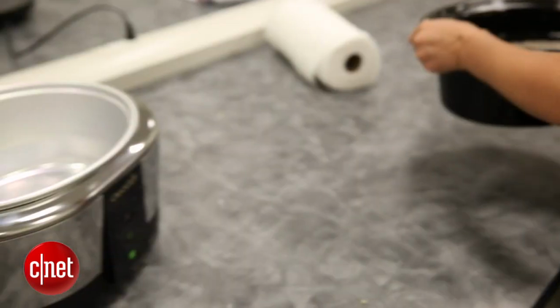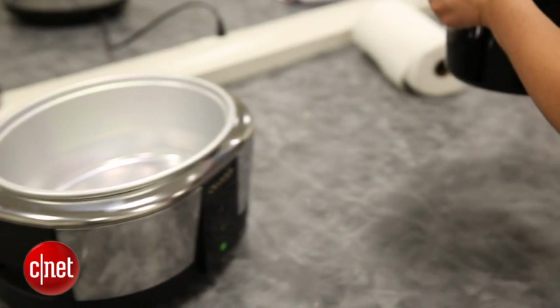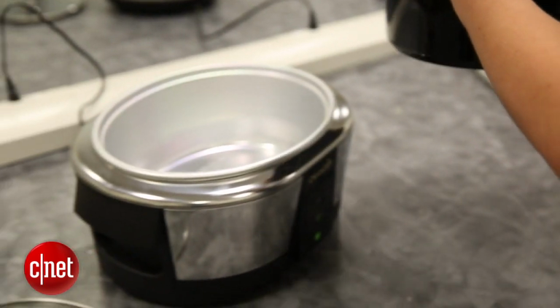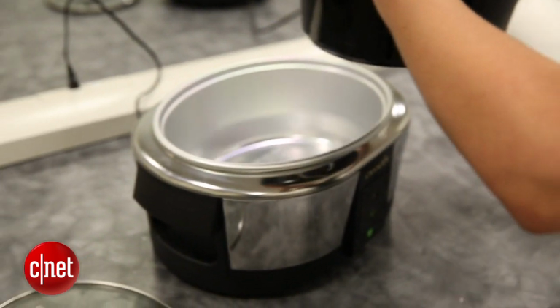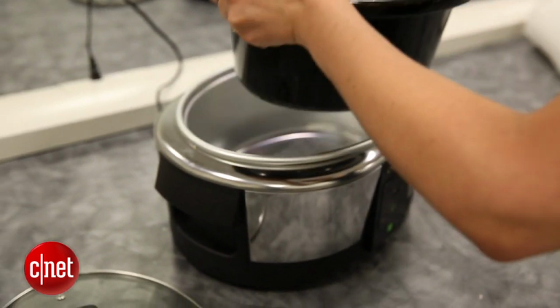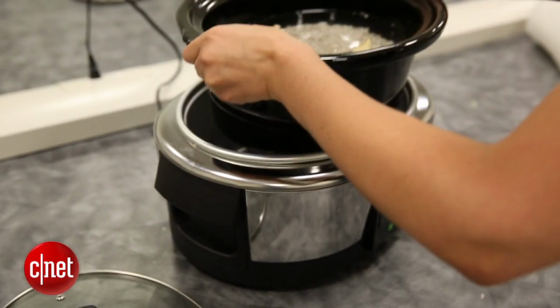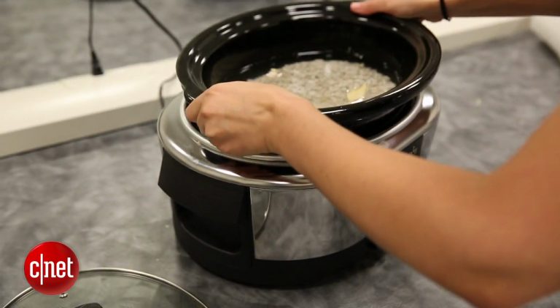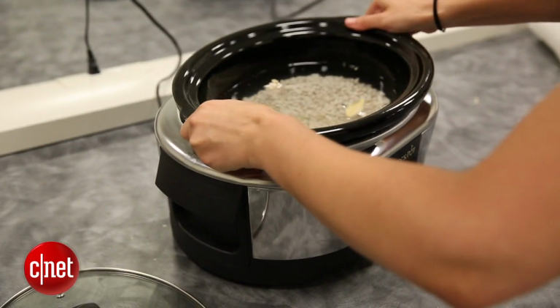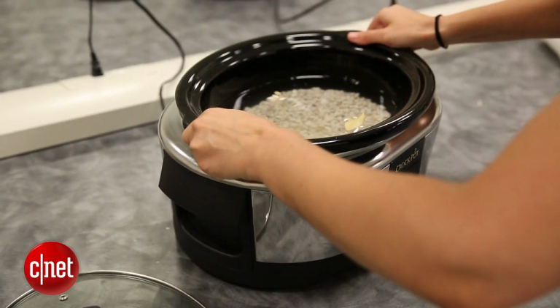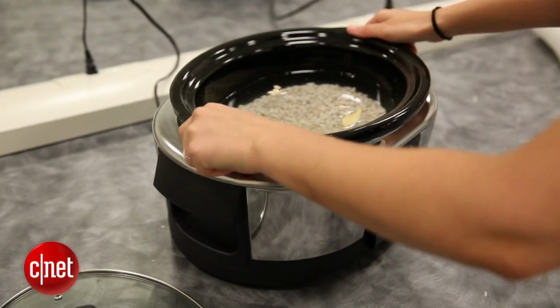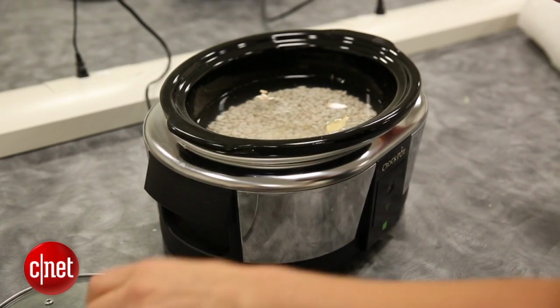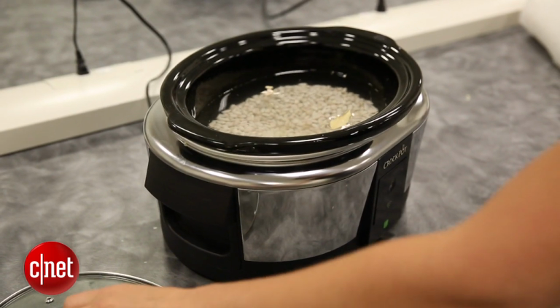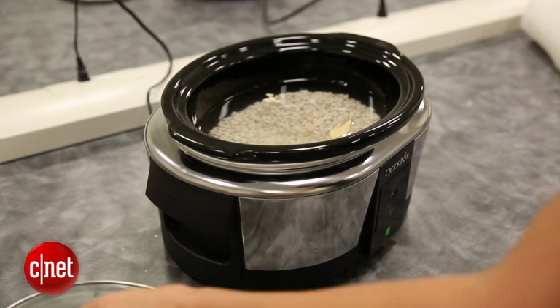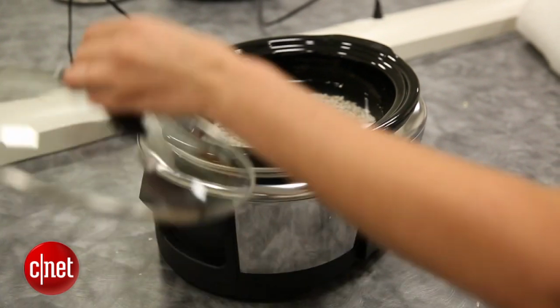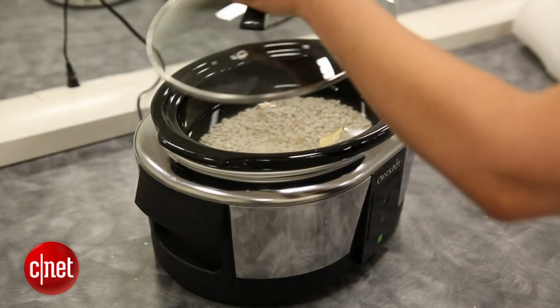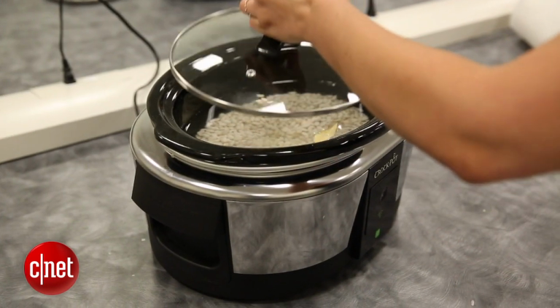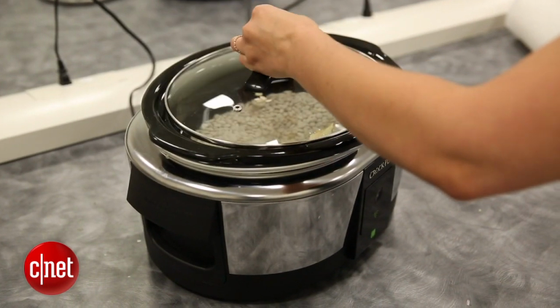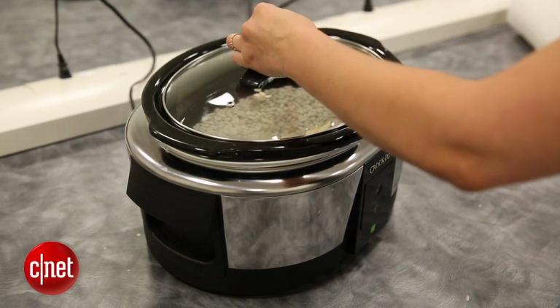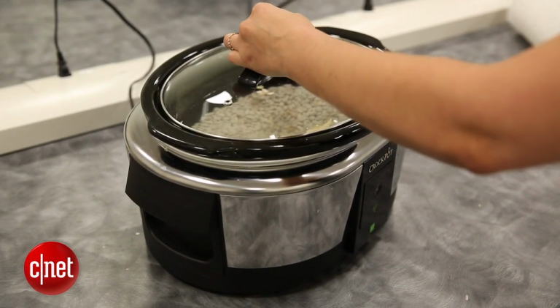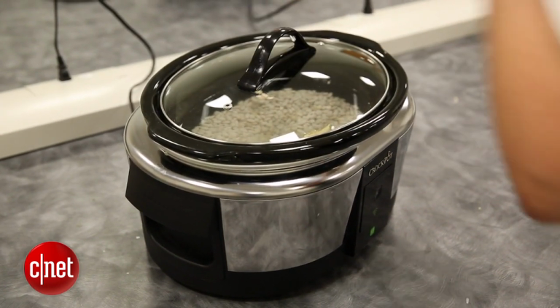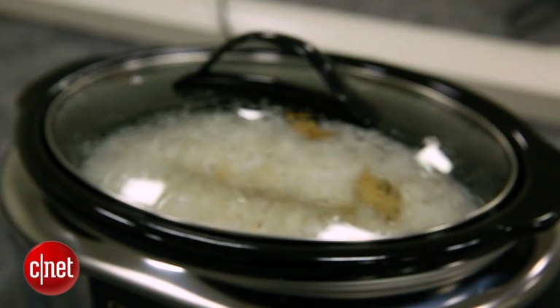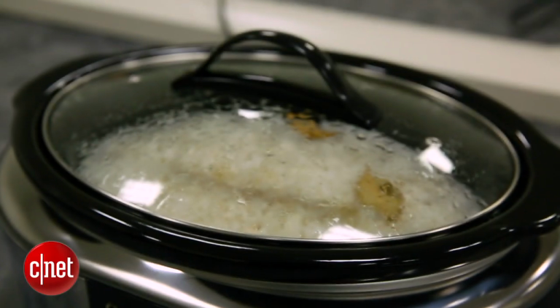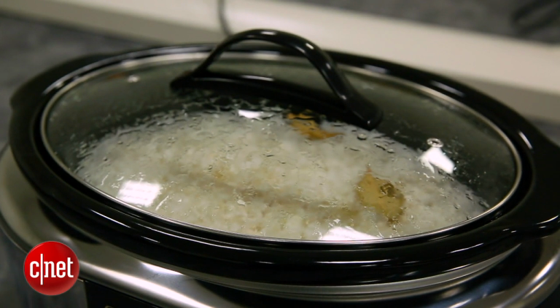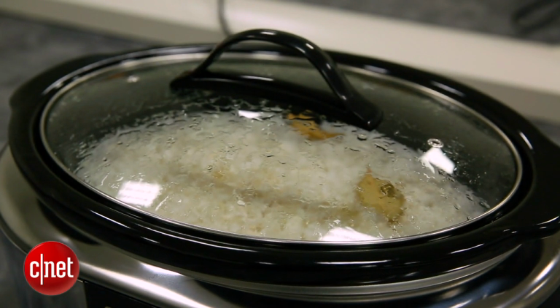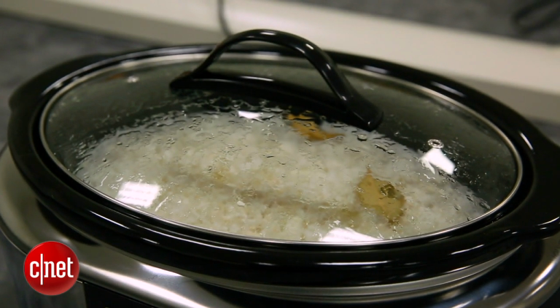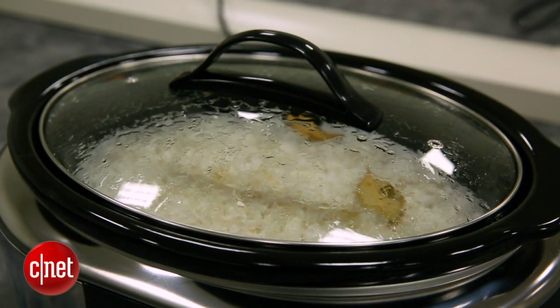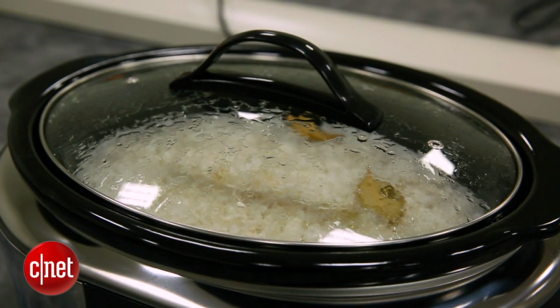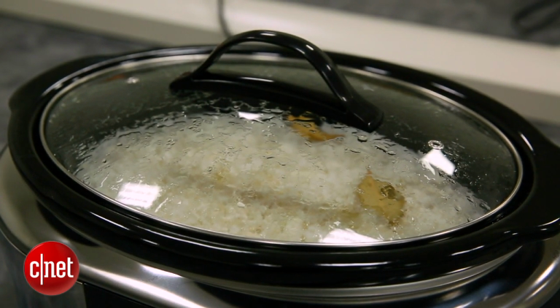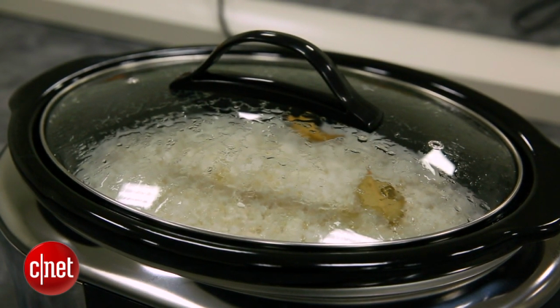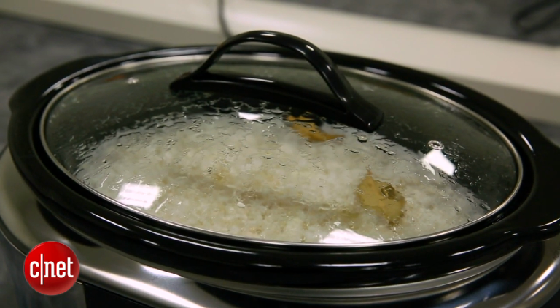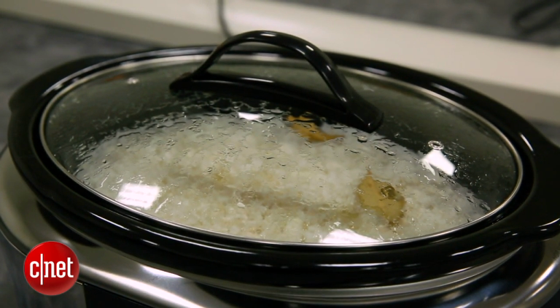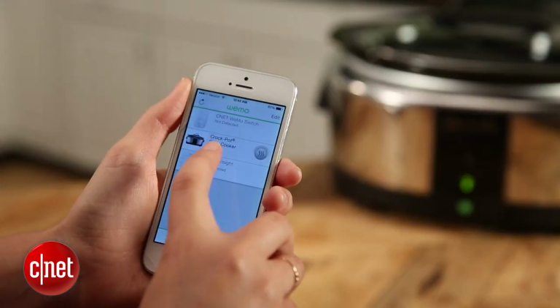But if you're someone who likes to check in and have more control — say you're running late getting home — this is pretty cool. You can go right on your app from wherever you are, change it to warm so it doesn't overcook, and then you're good.